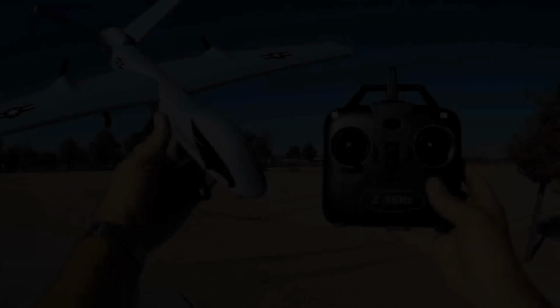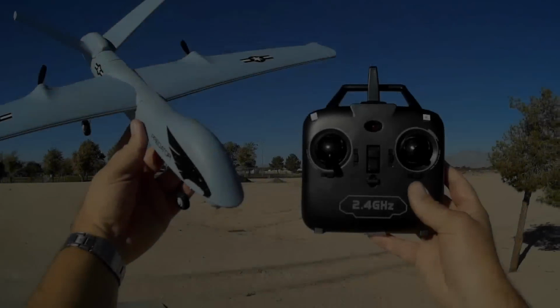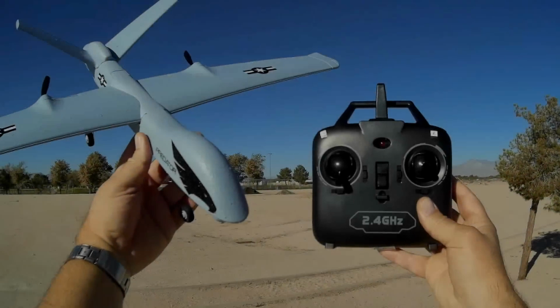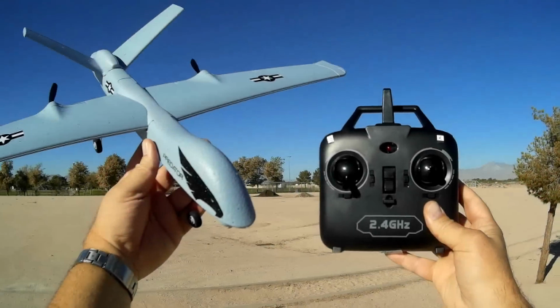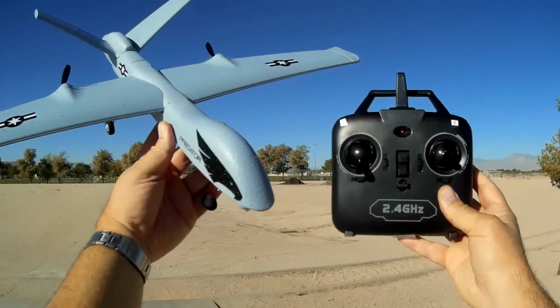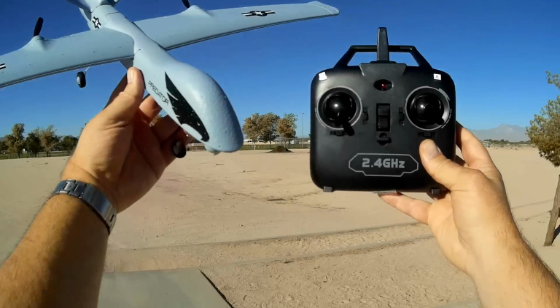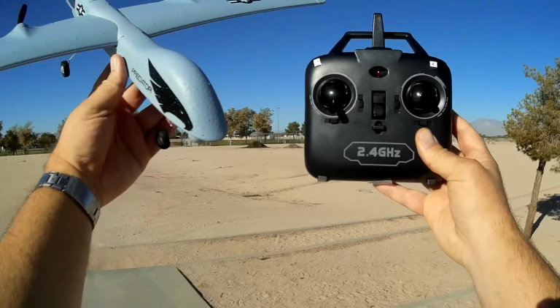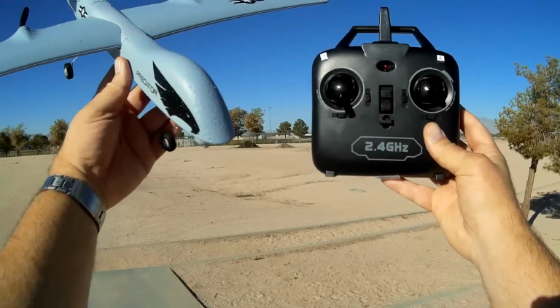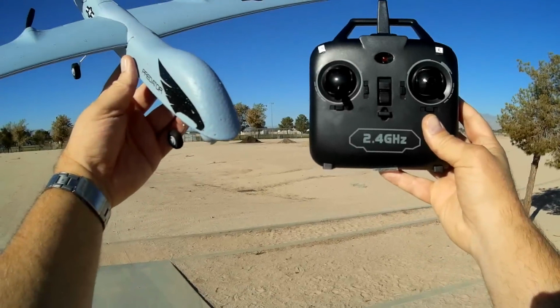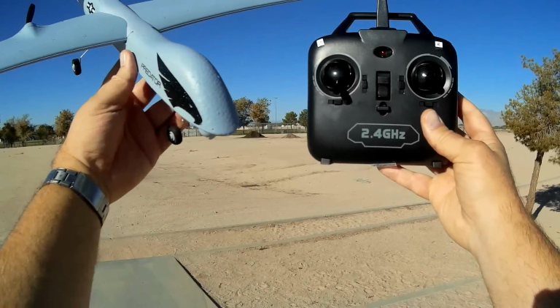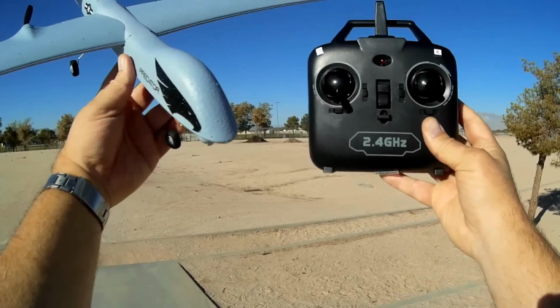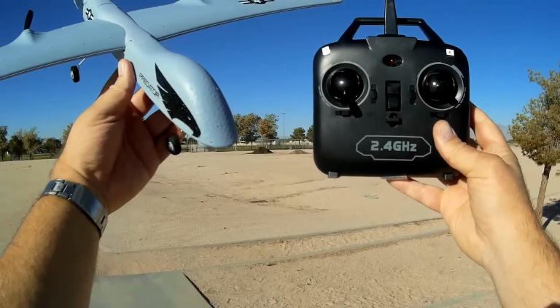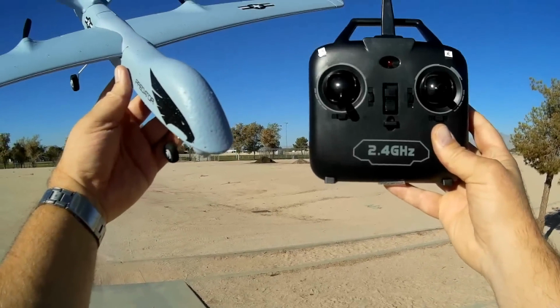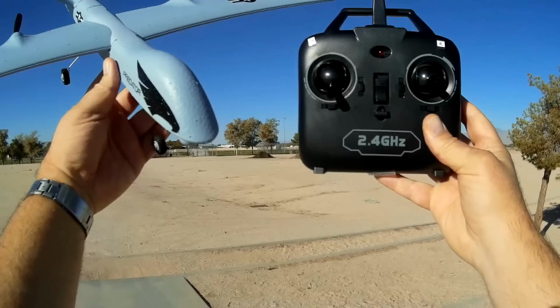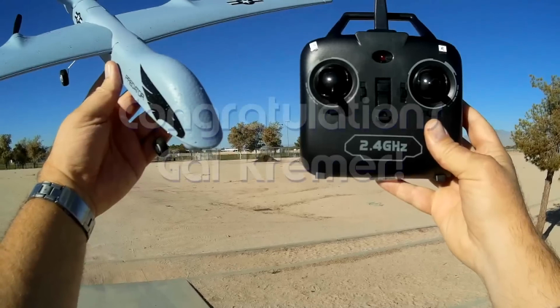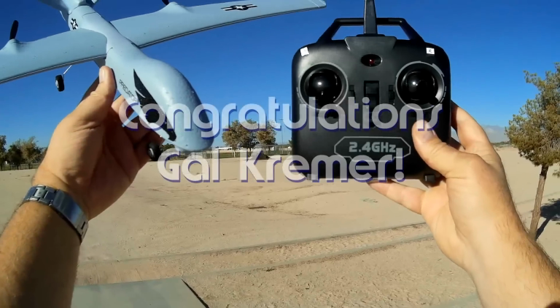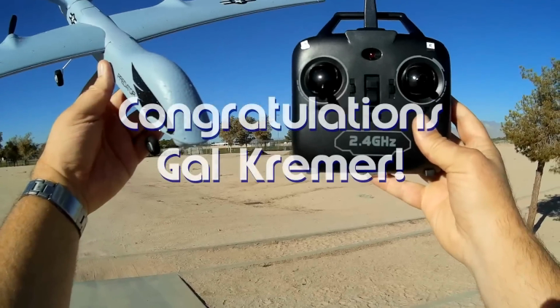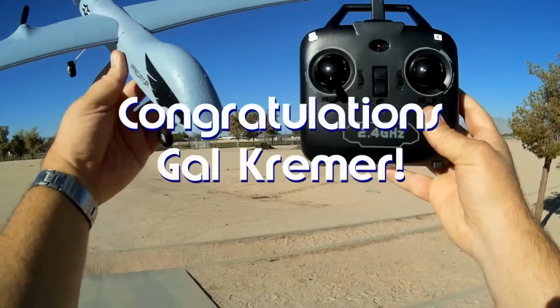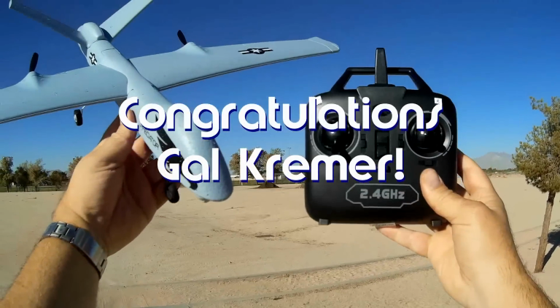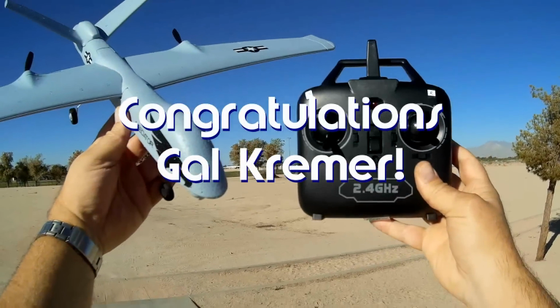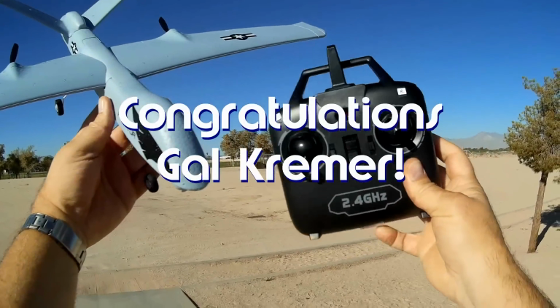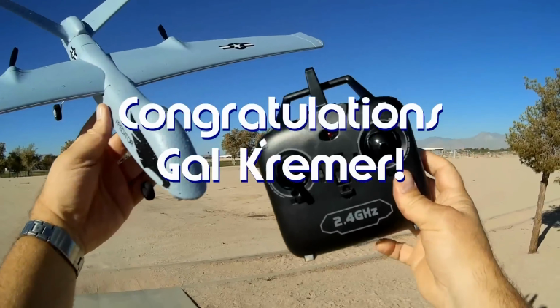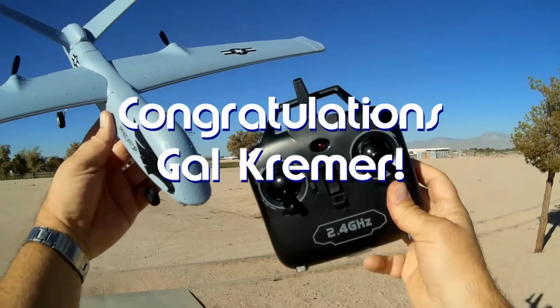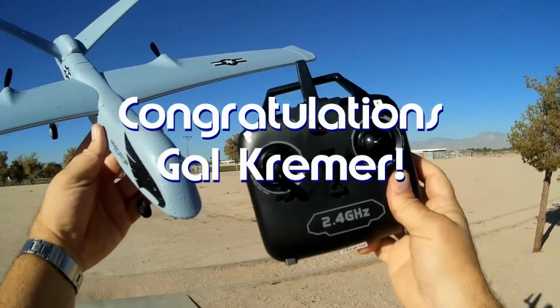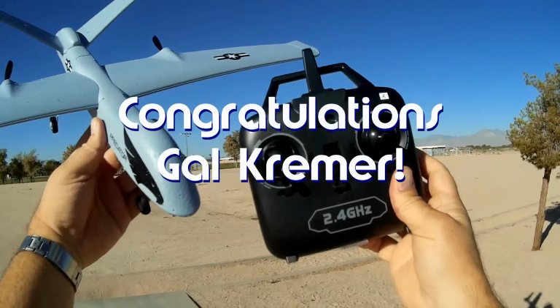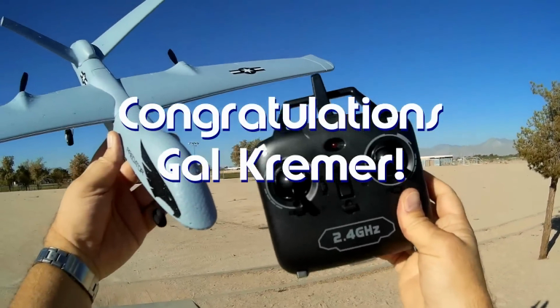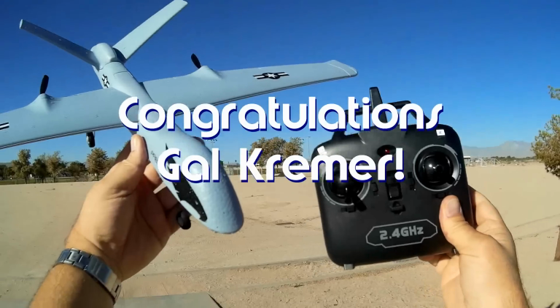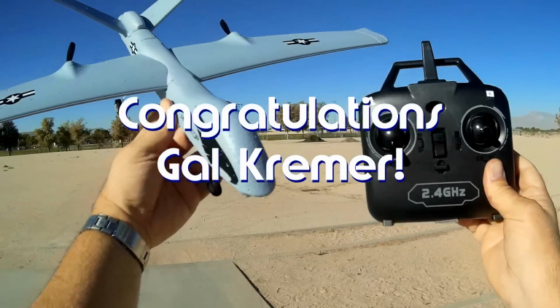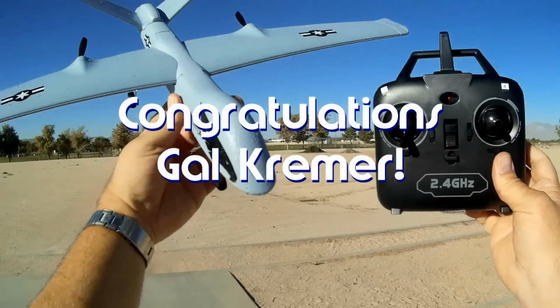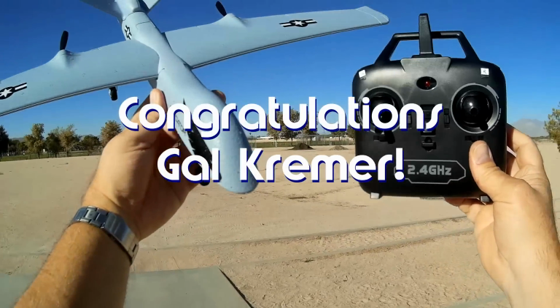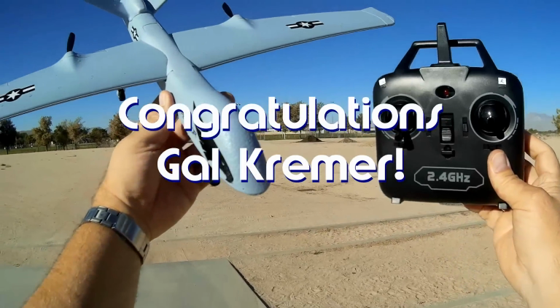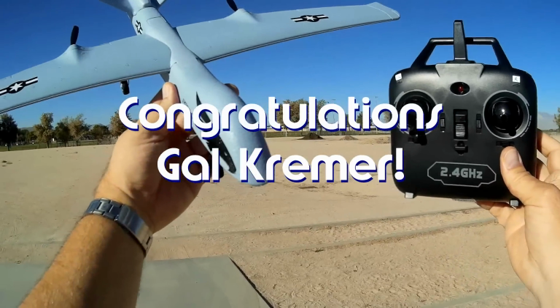Good morning, CoreCopter101 here. Before we get started, let's get the shout out out of the way. Today's shout out goes to Gal Kramer. Gal was the first person to say first to one of my videos and thus wins a shout out.